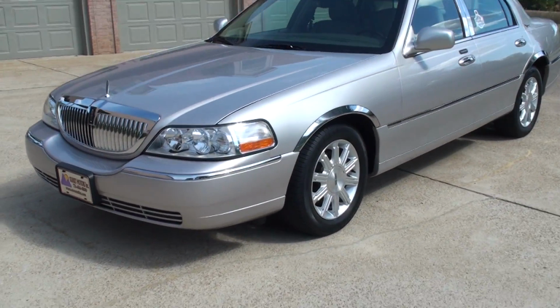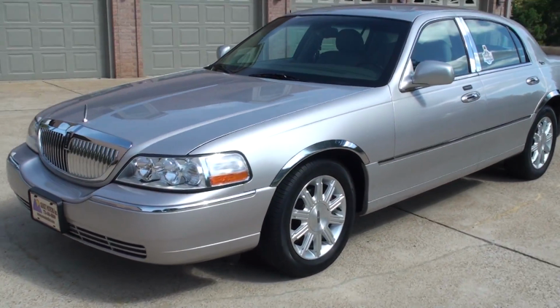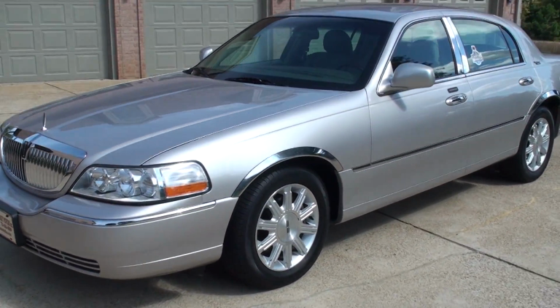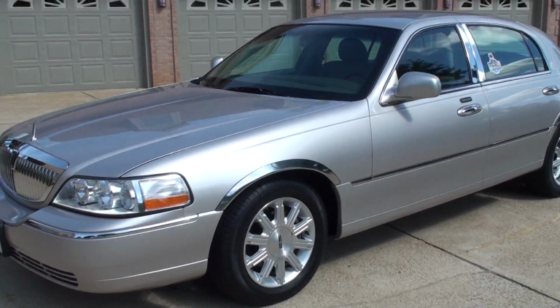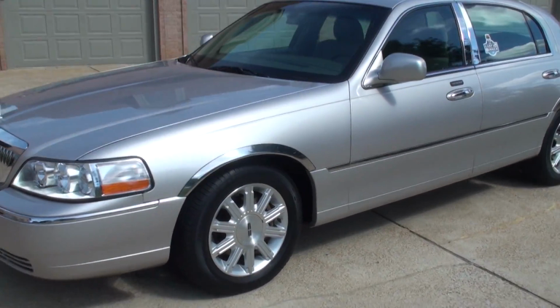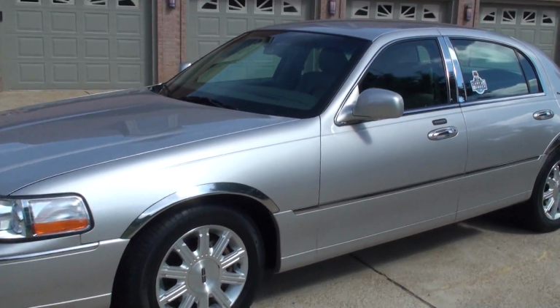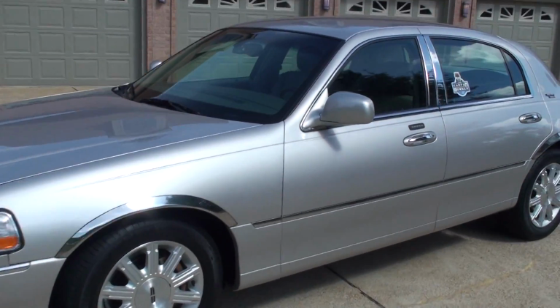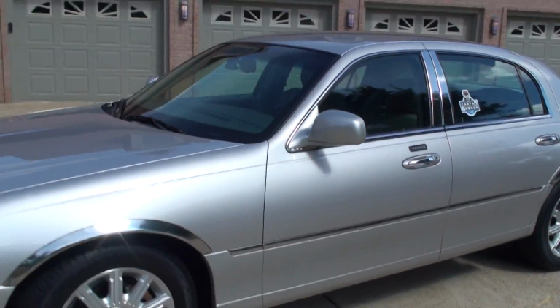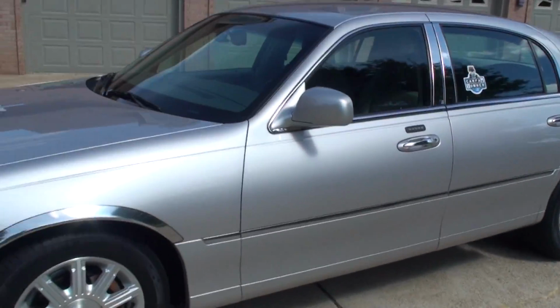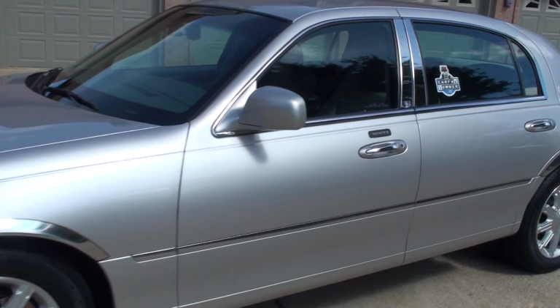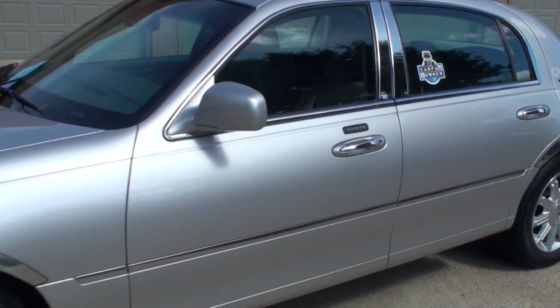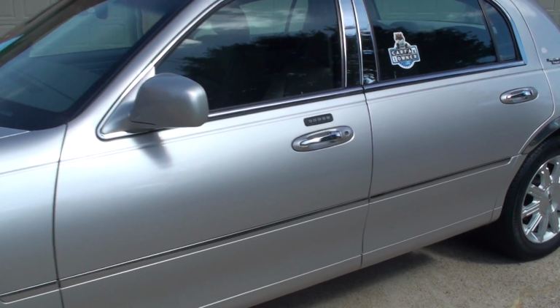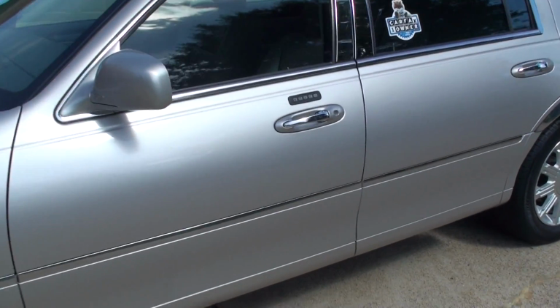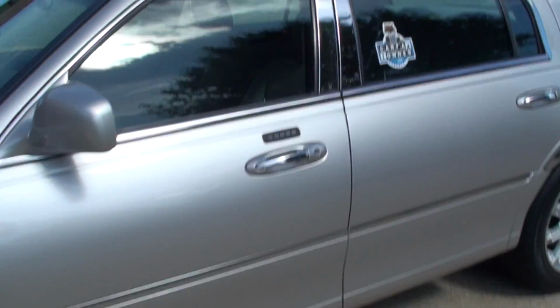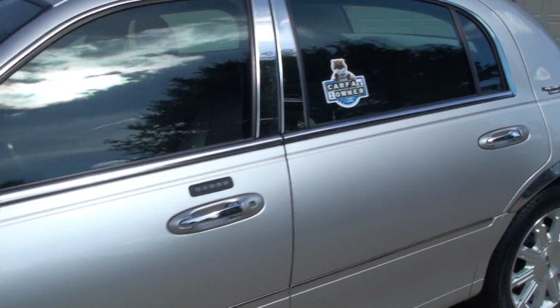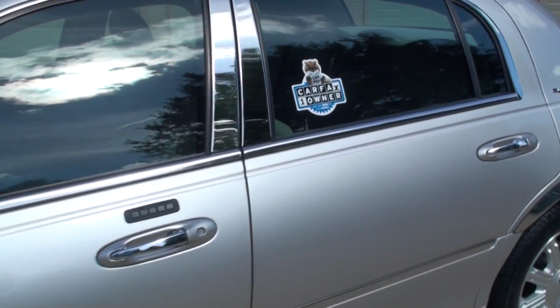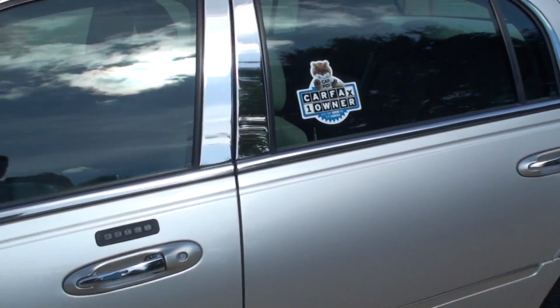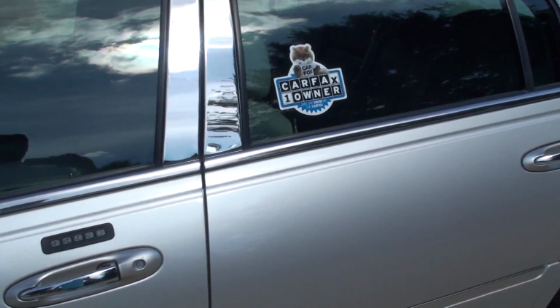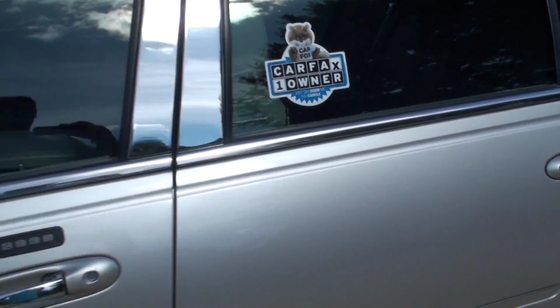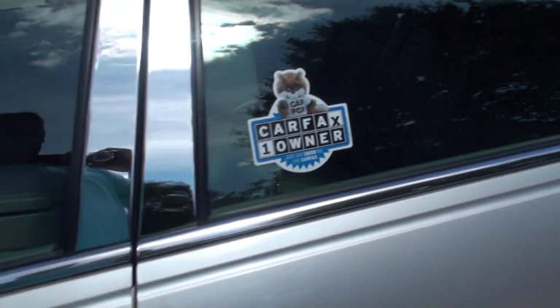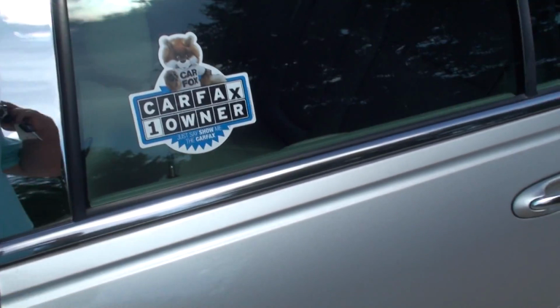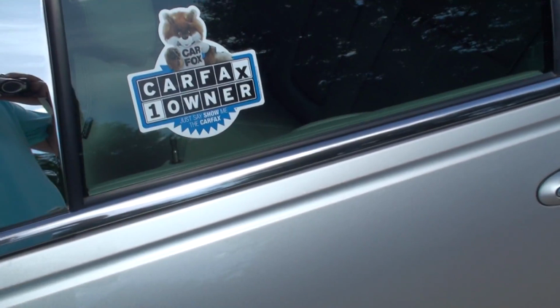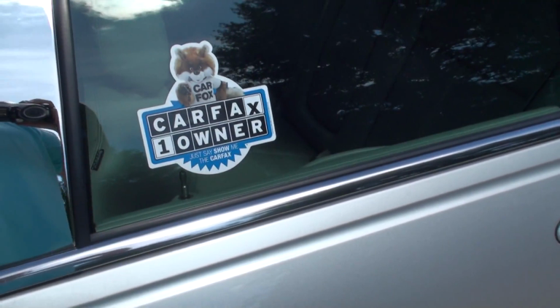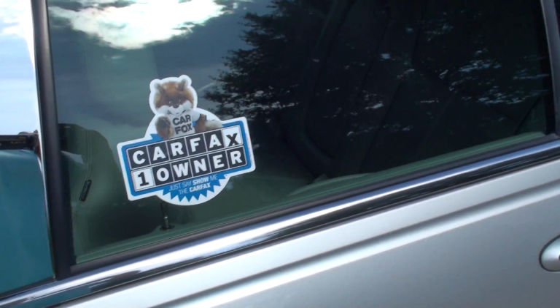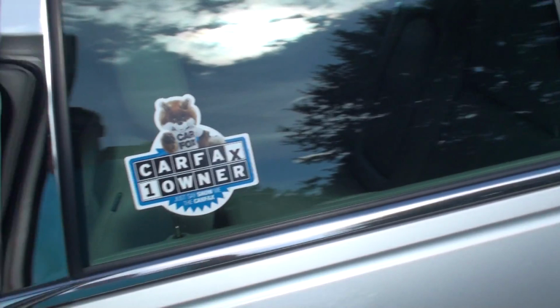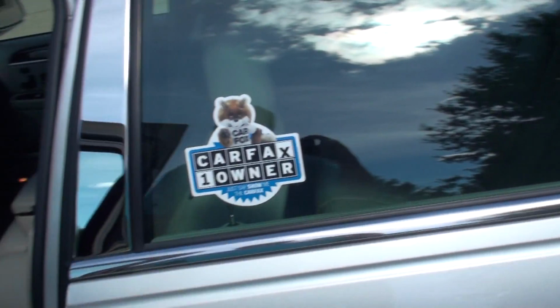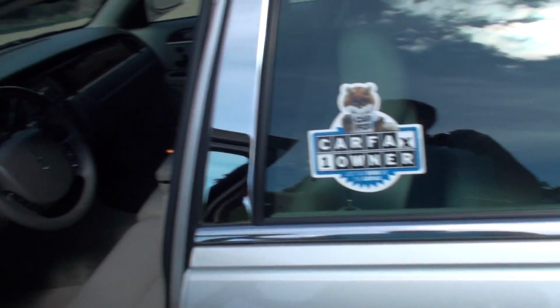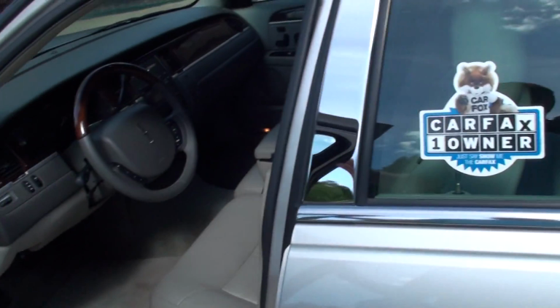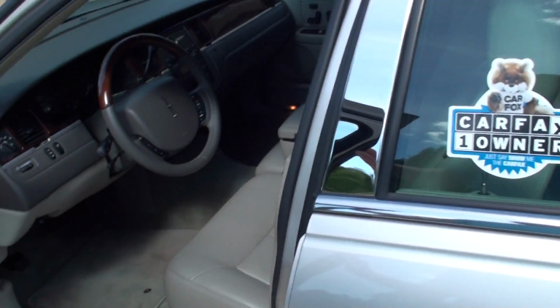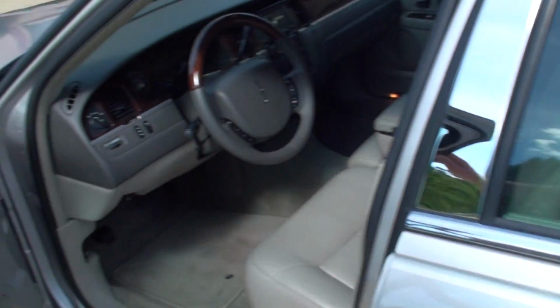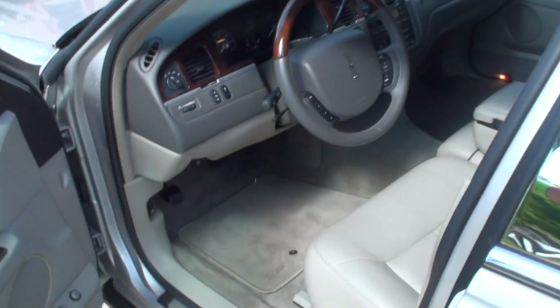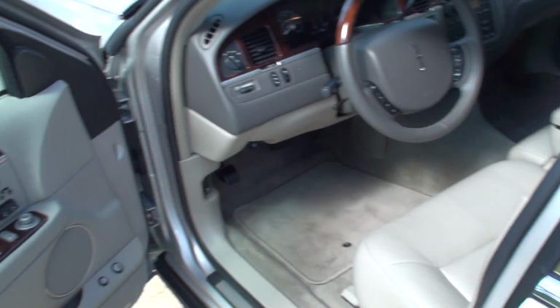It's got keyless entry. You've got the keypad also — you can program a code. It's got a clean Carfax. Non-smoker. Southern car, so there's no rust.